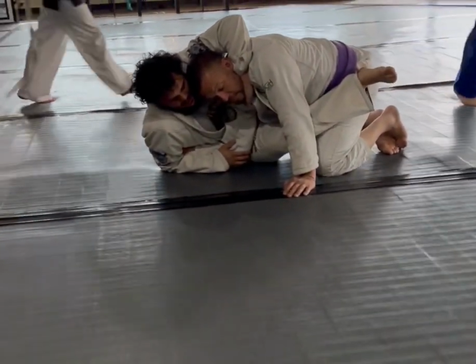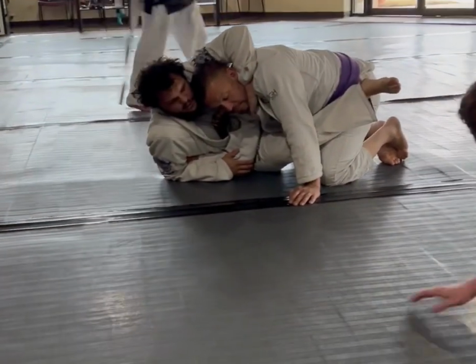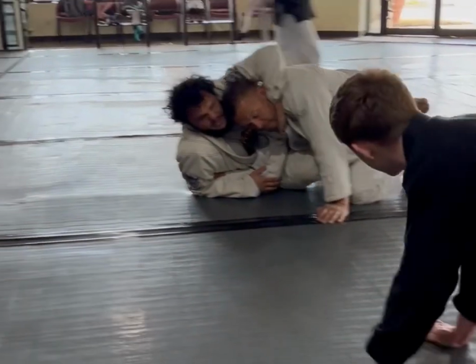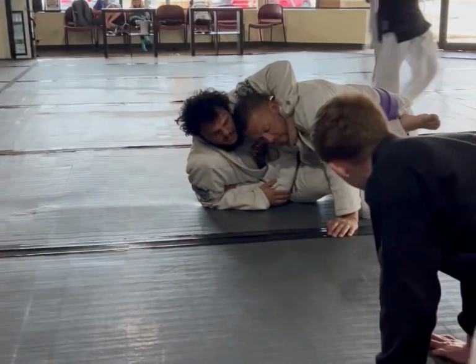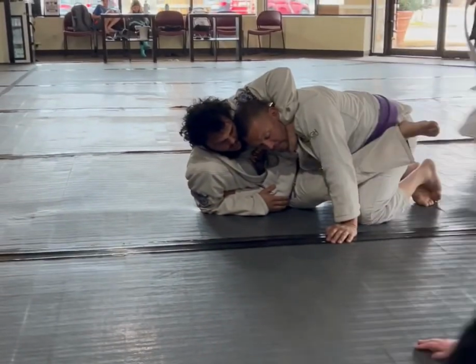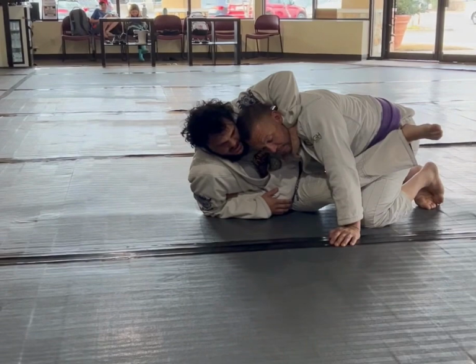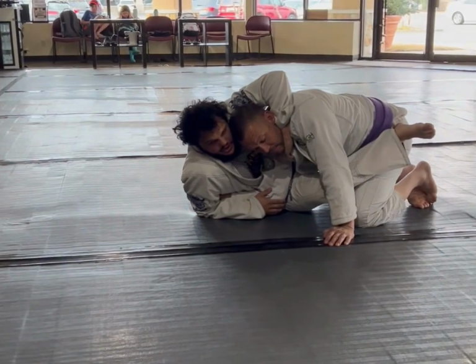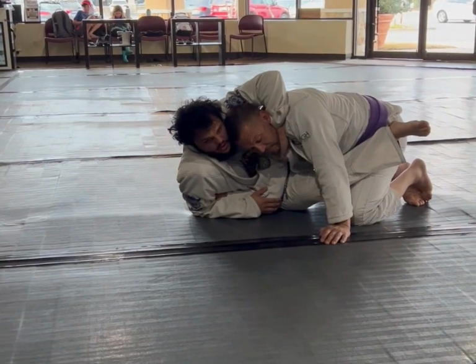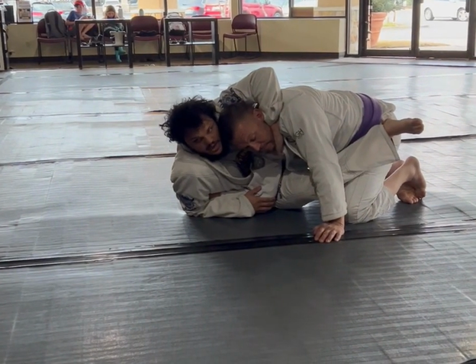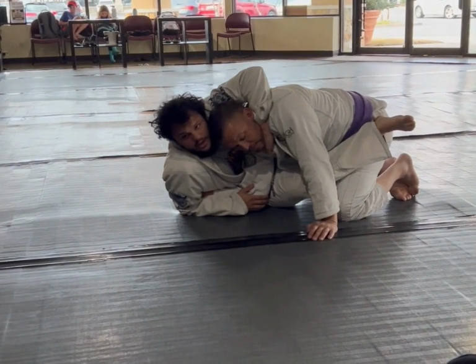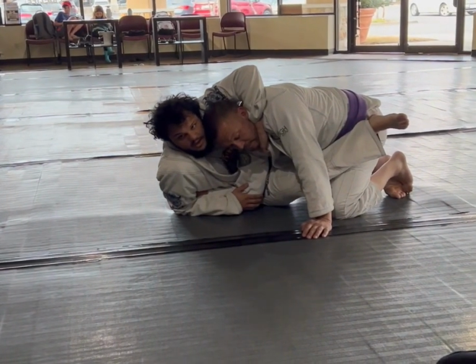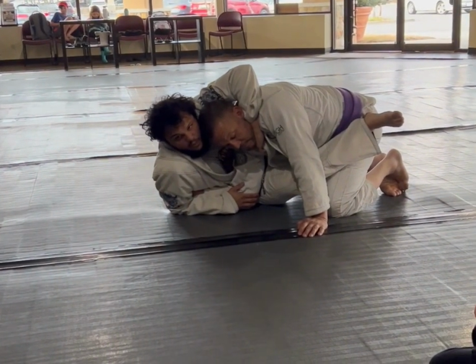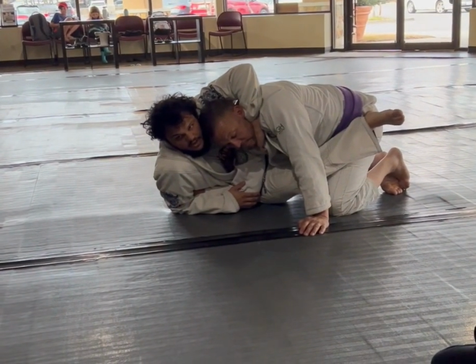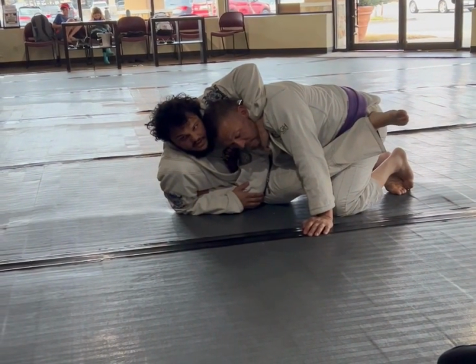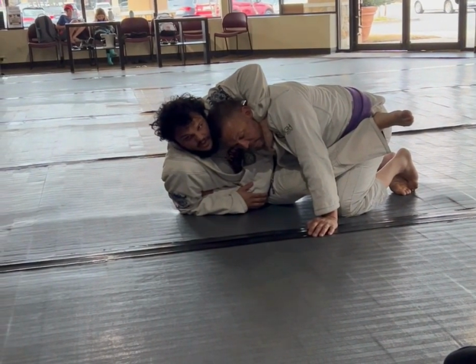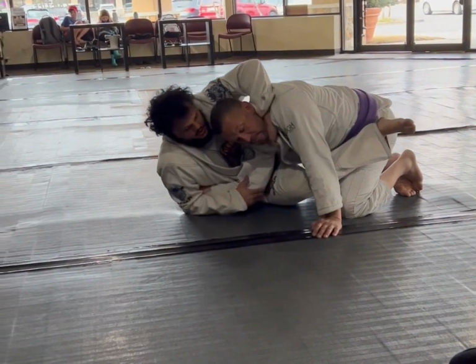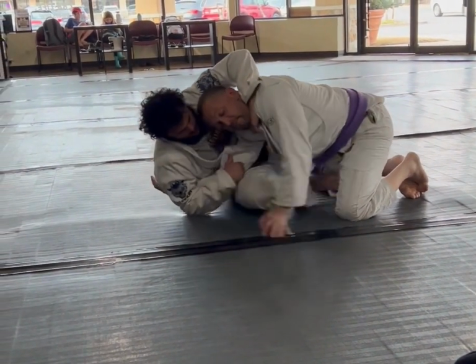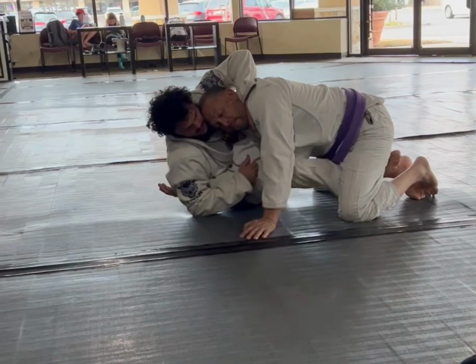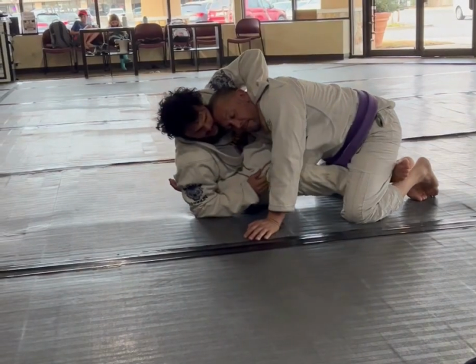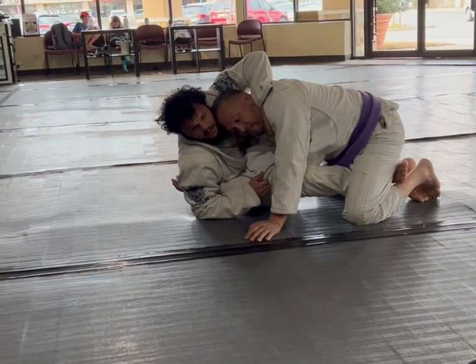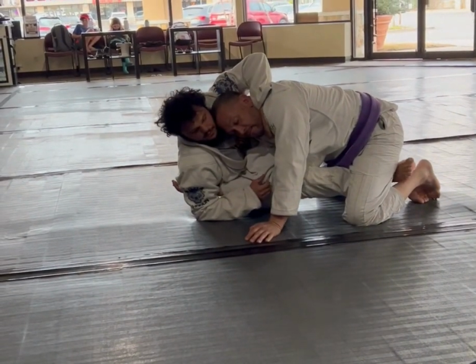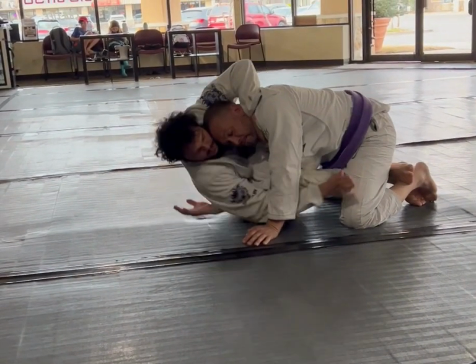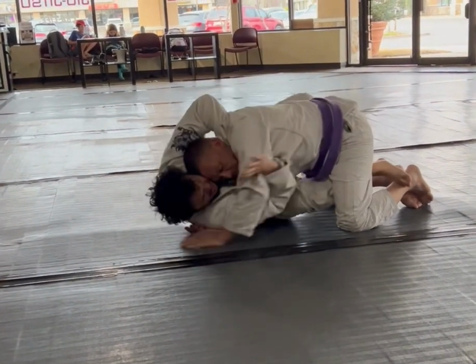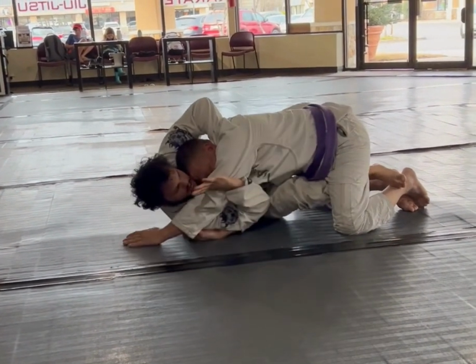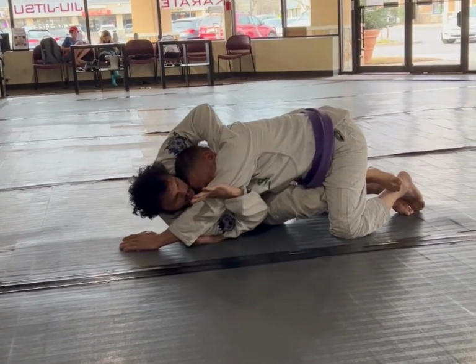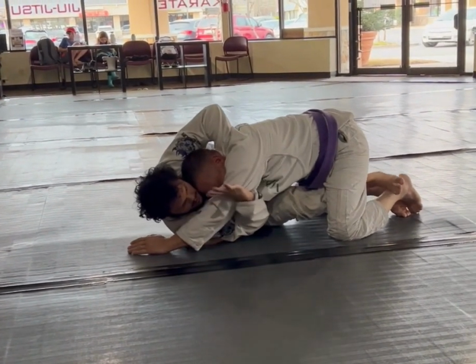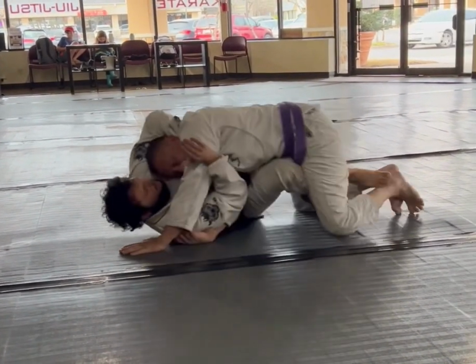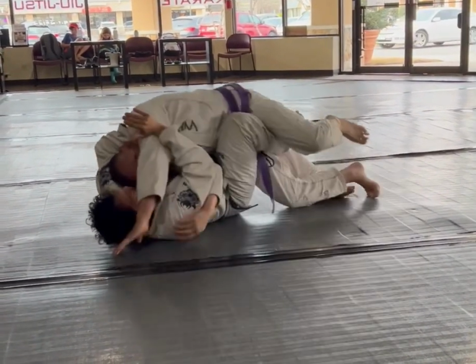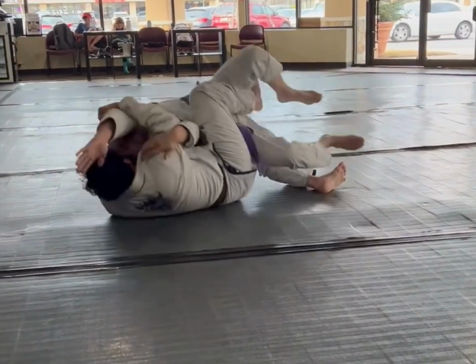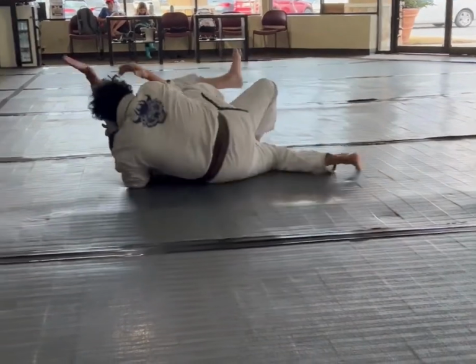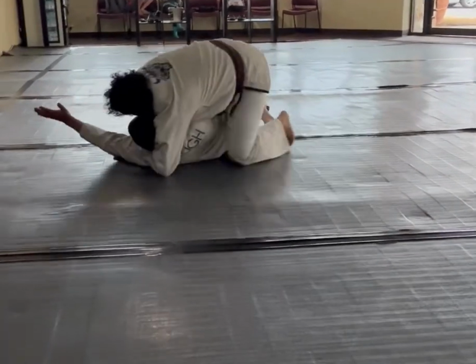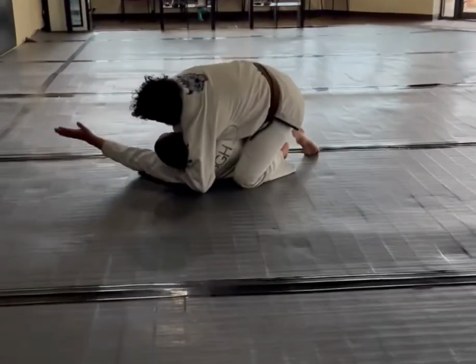And for whatever reason I just got a weak choke, it's not working, I pulled it. Nothing's happening. So I'm going to hook this foot in. This is still going to come through to here. Pull forward, right here.